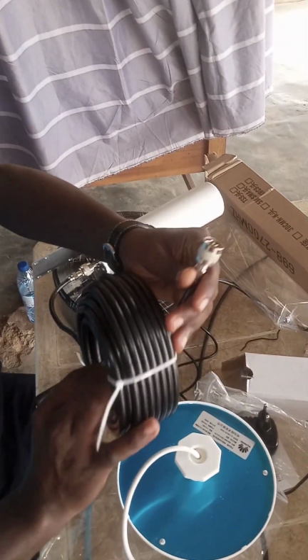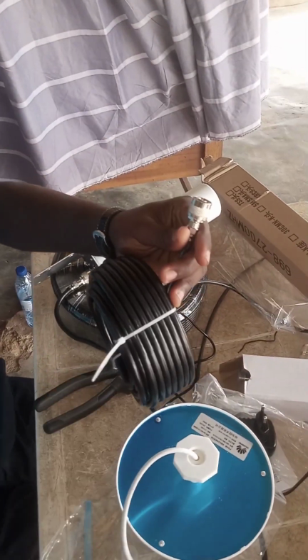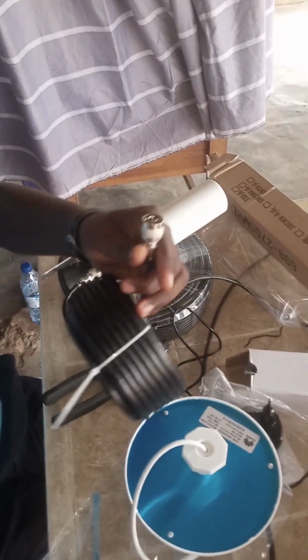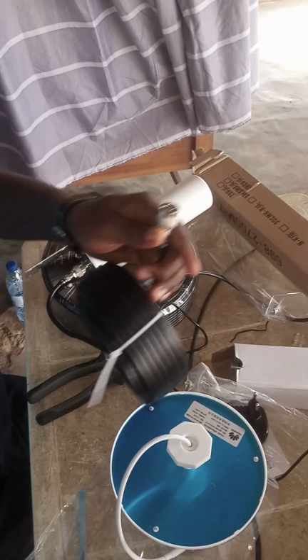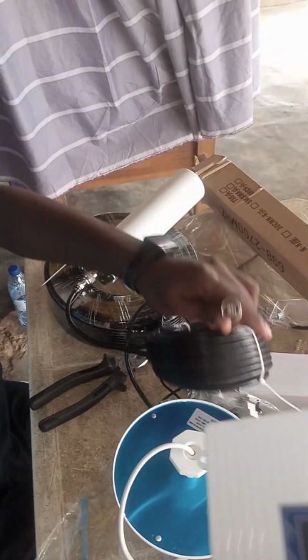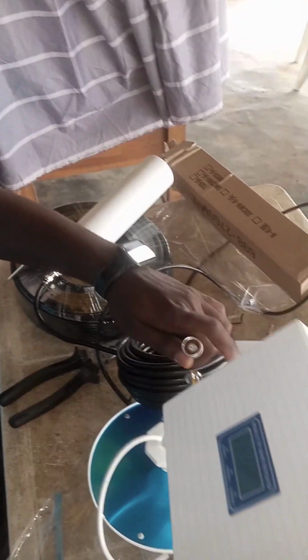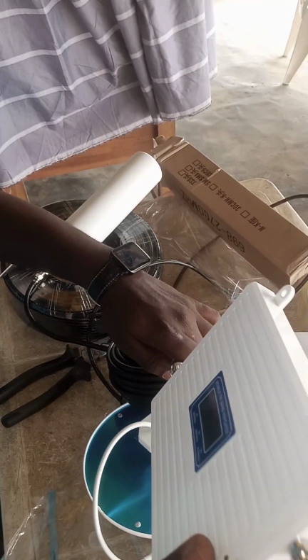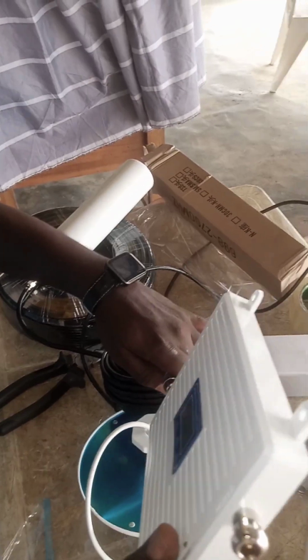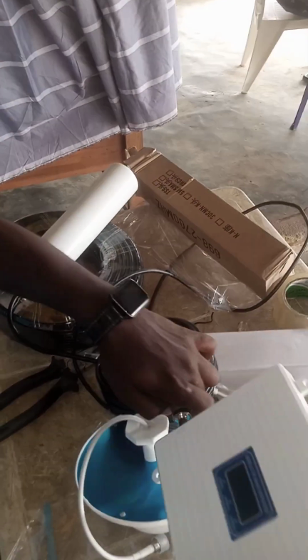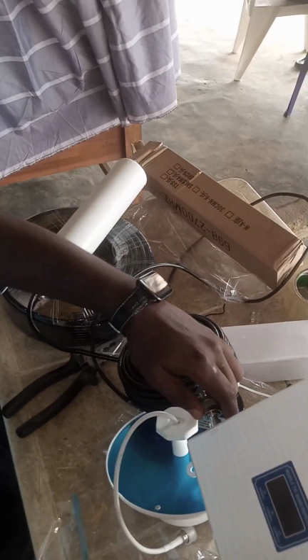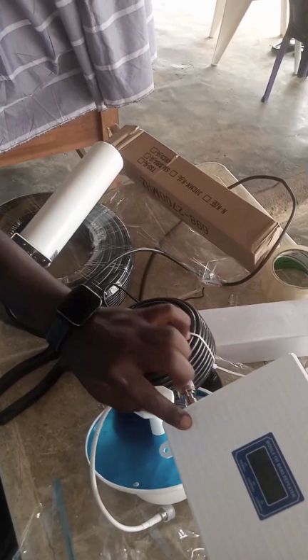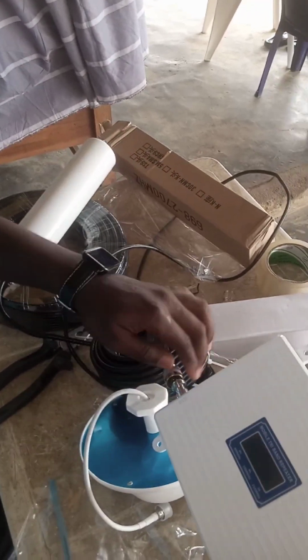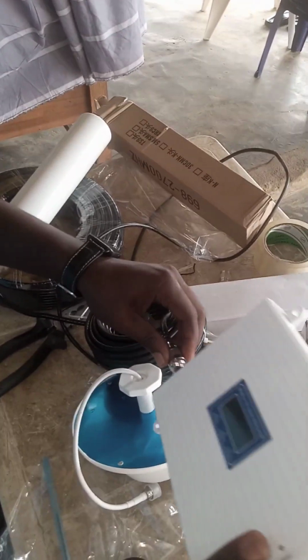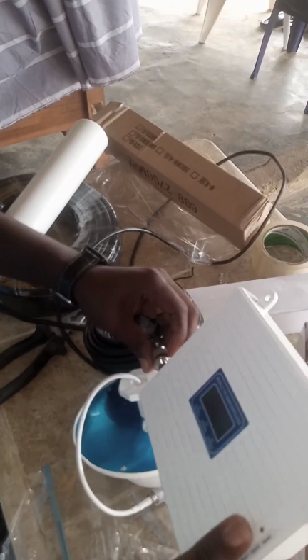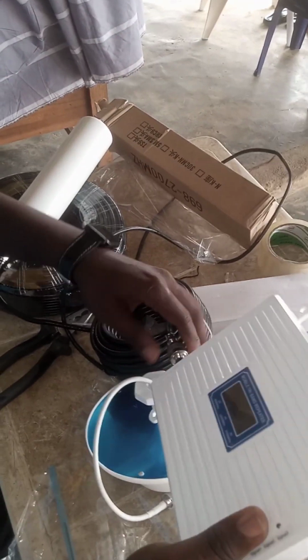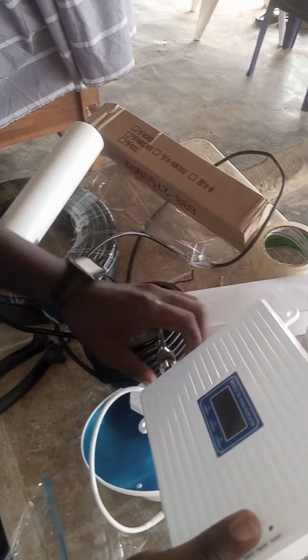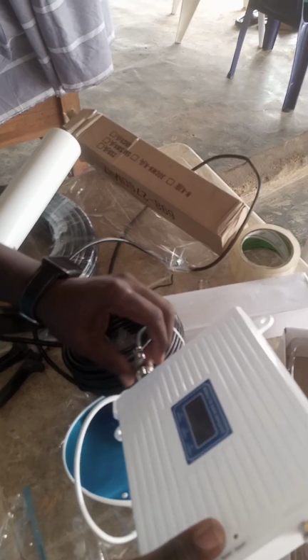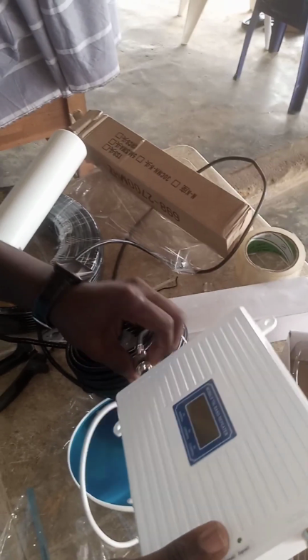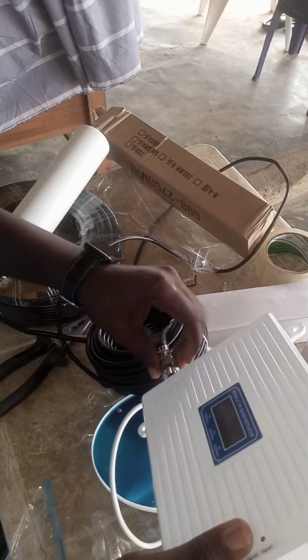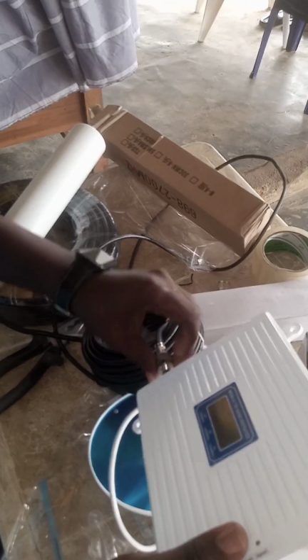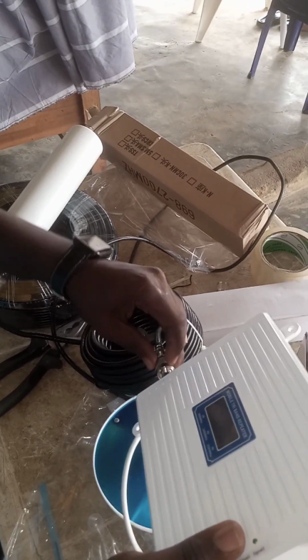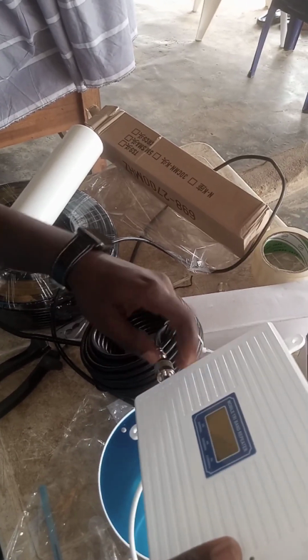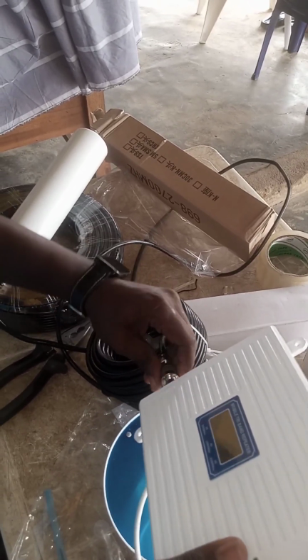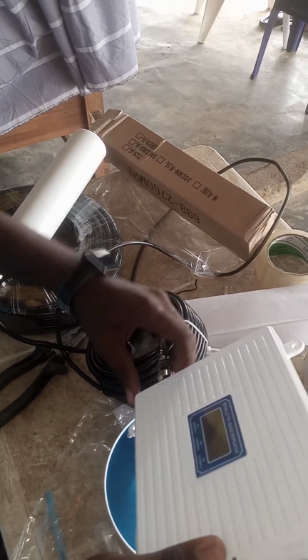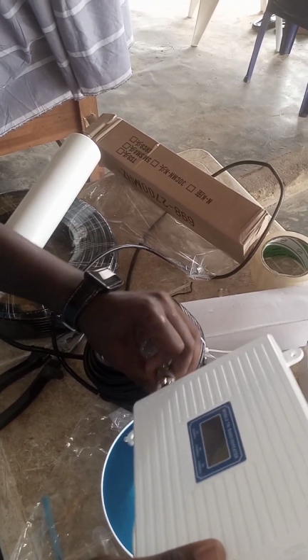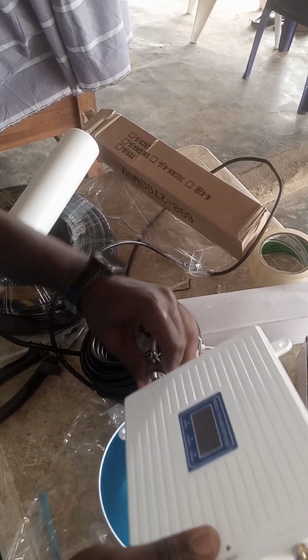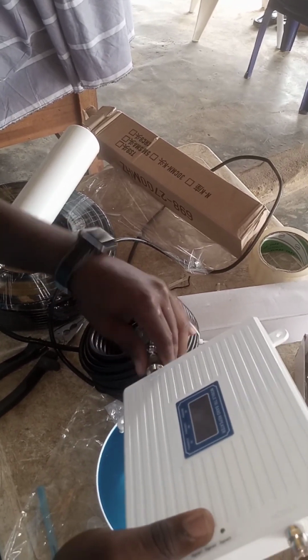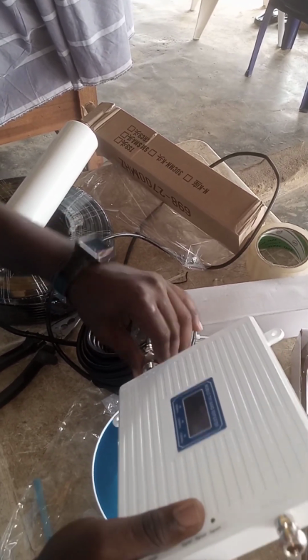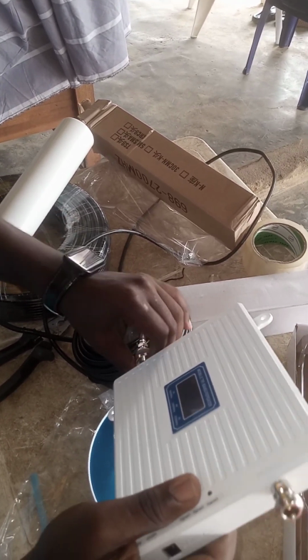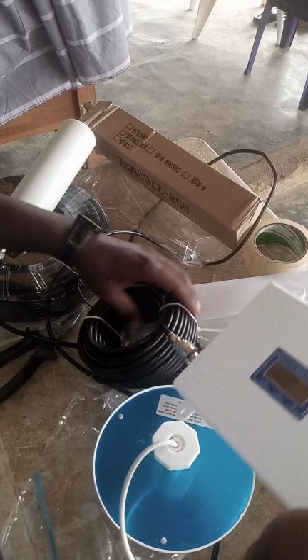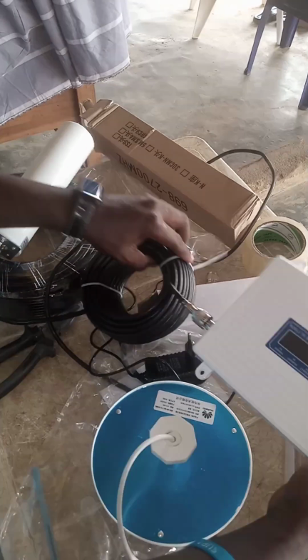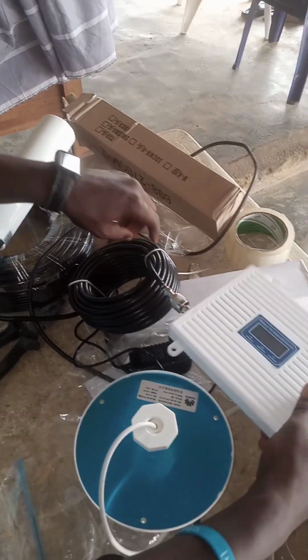Then you connect it to your BTS on the network booster. BTS stands for Base Transceiver Station.